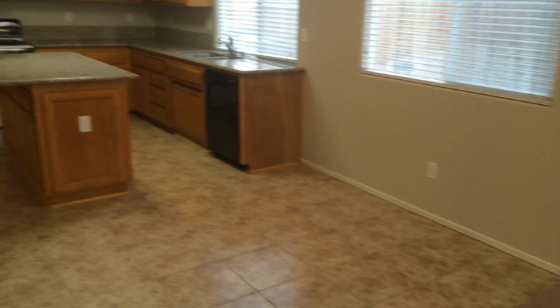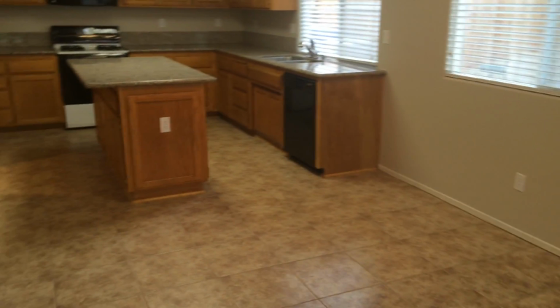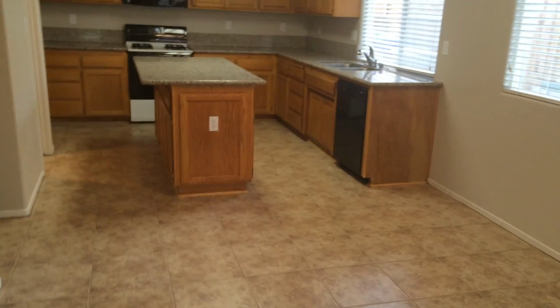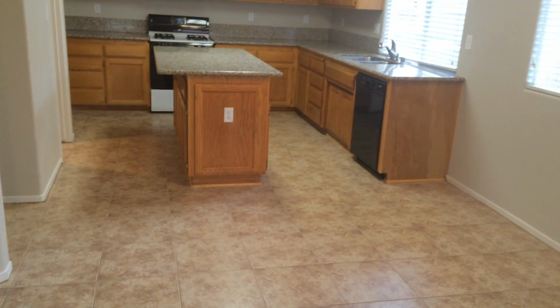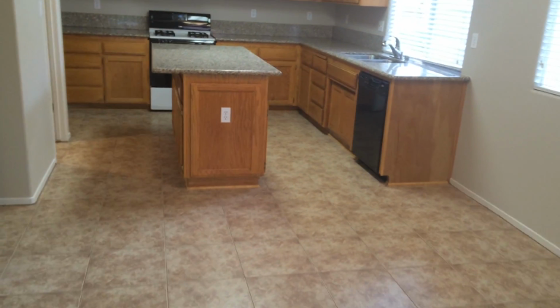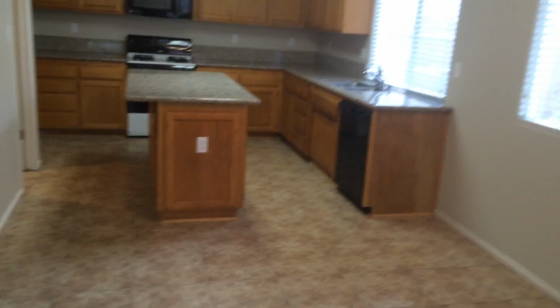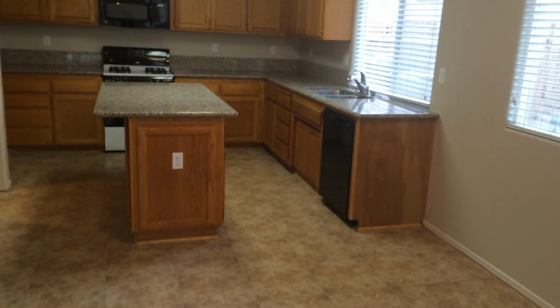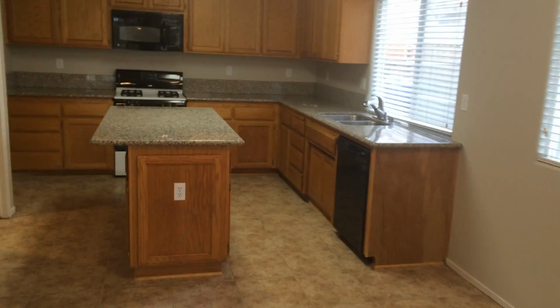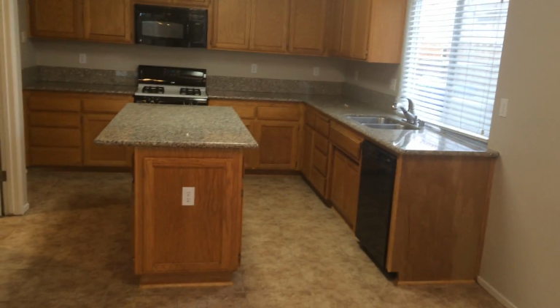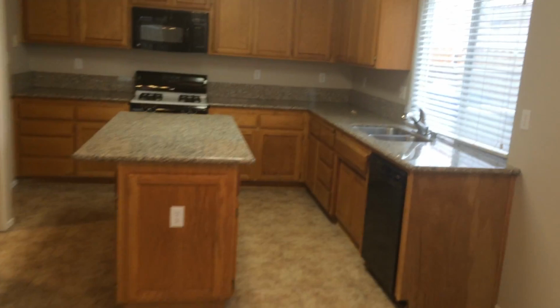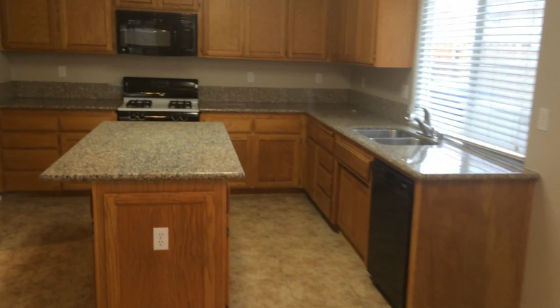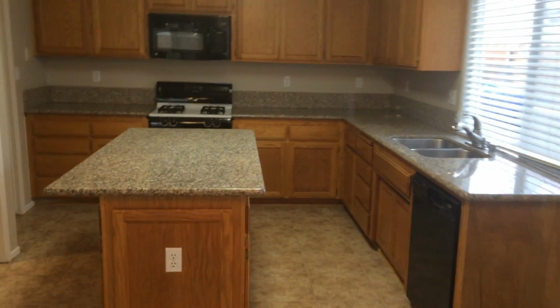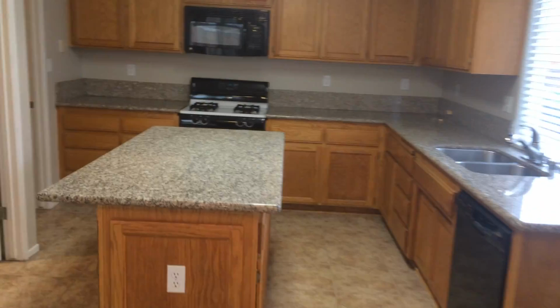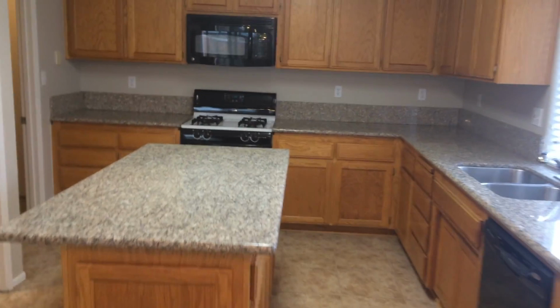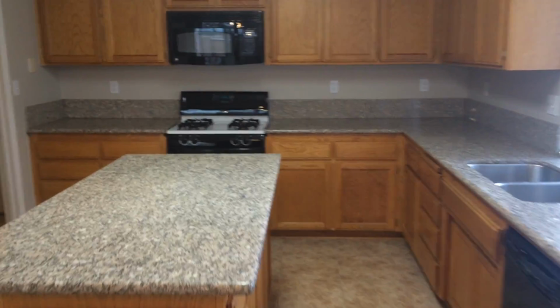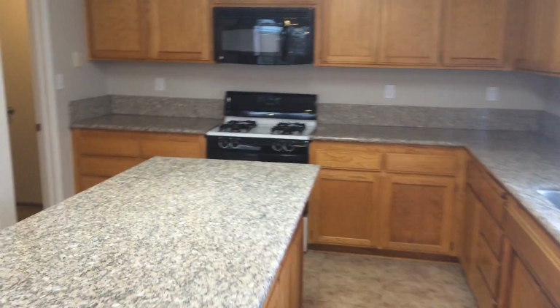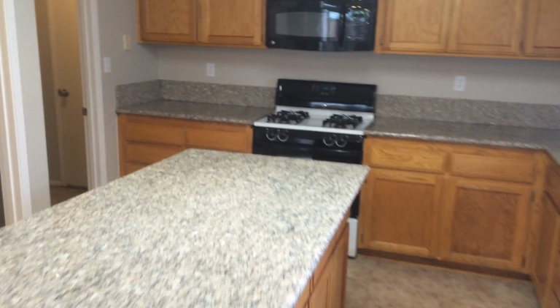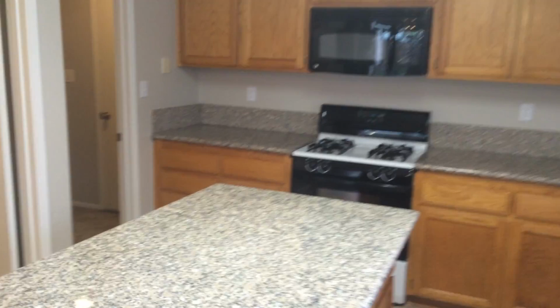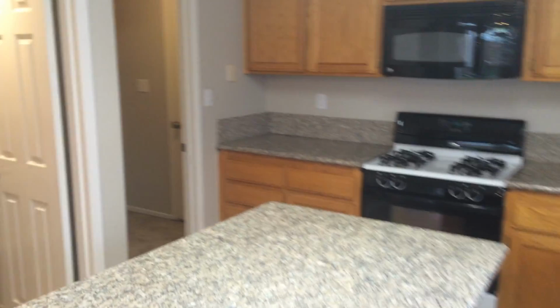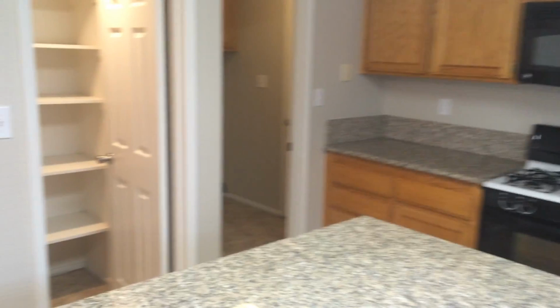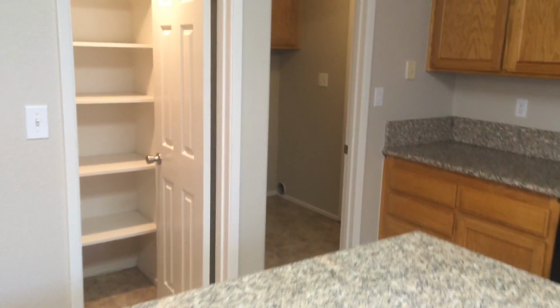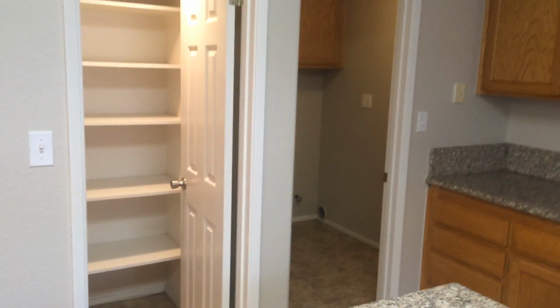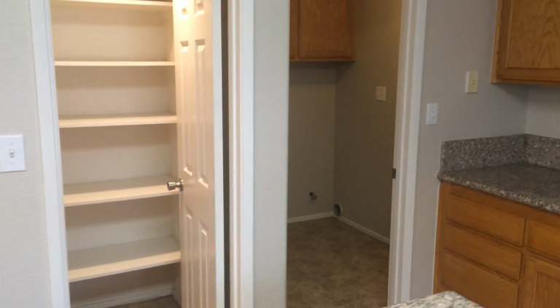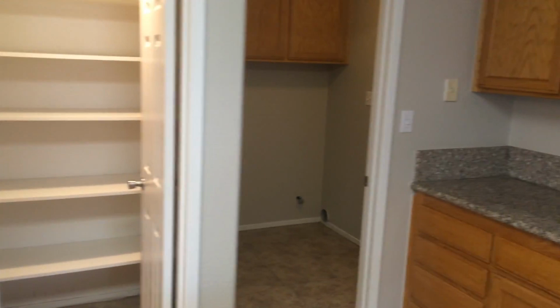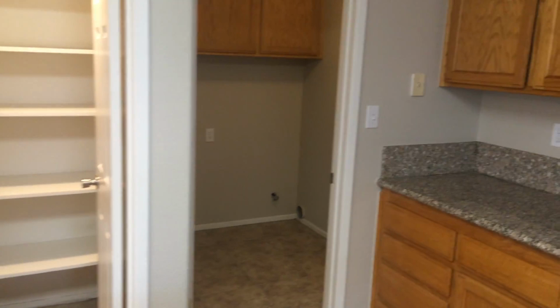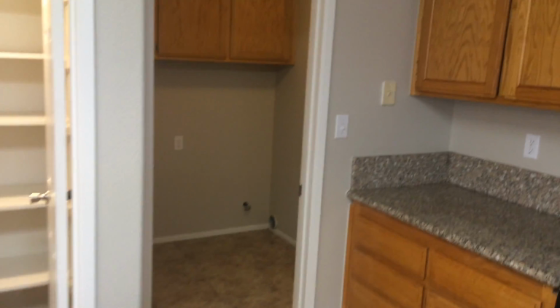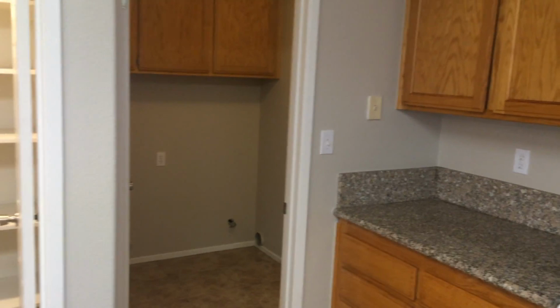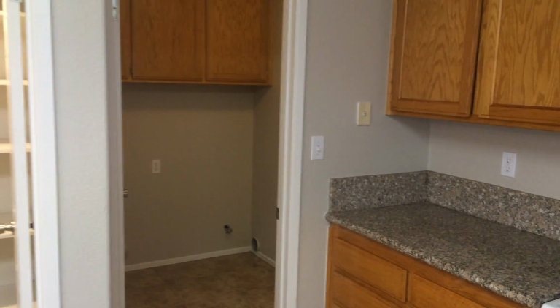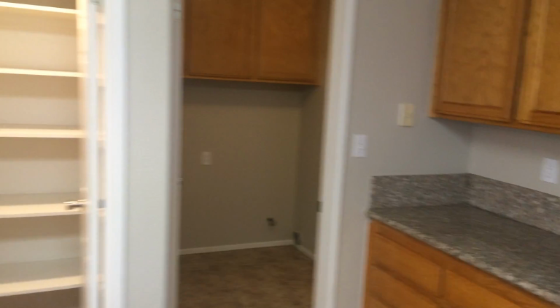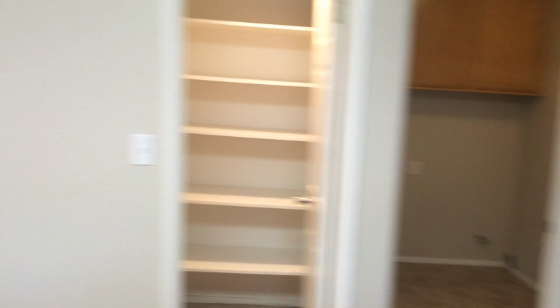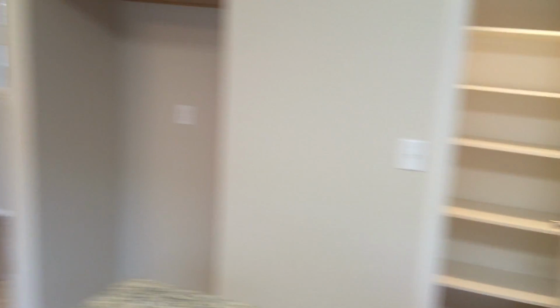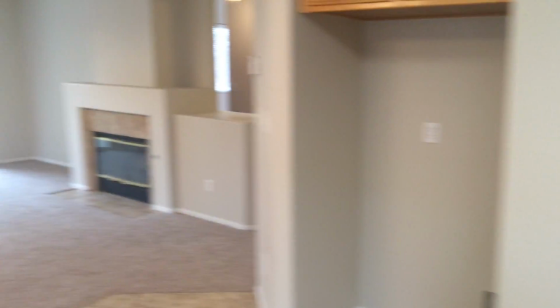The kitchen has tile floors, granite countertops, and a pantry. There's also laundry, and then that goes out to the garage.